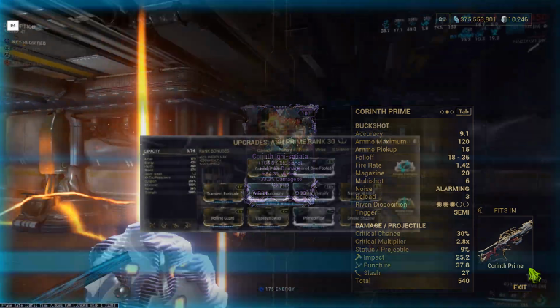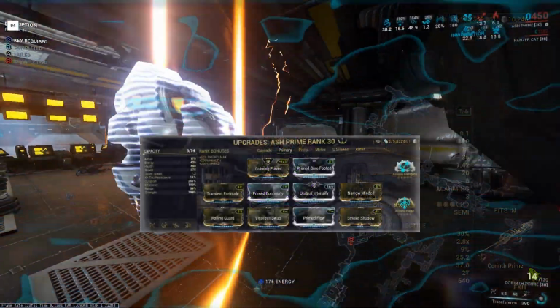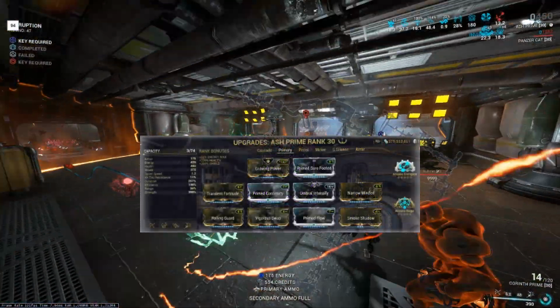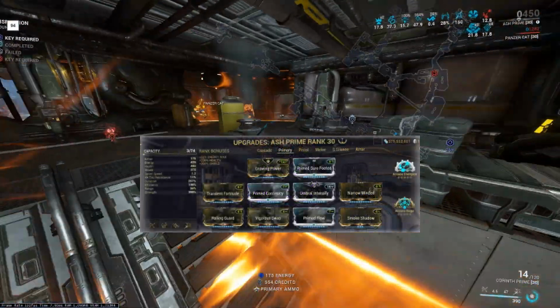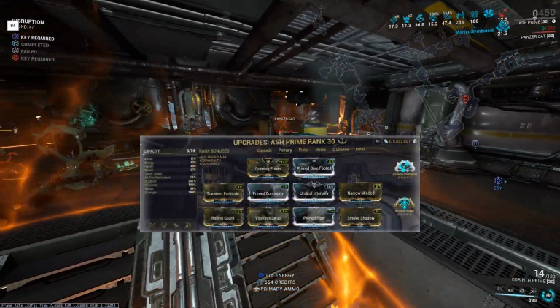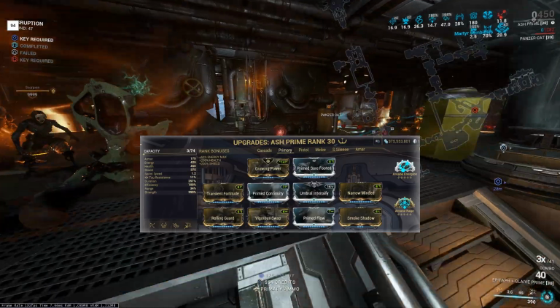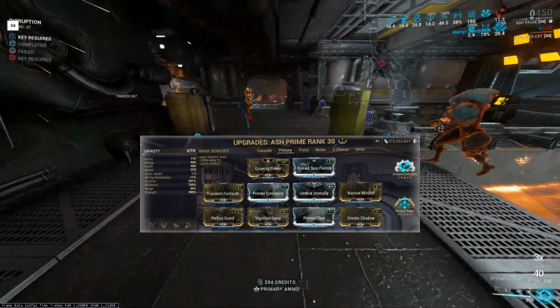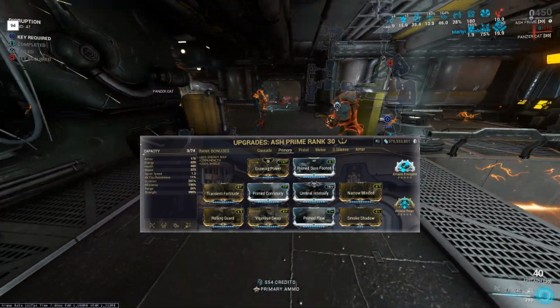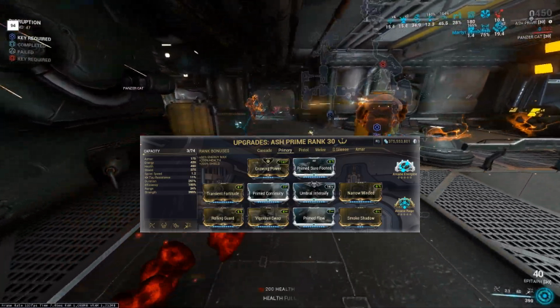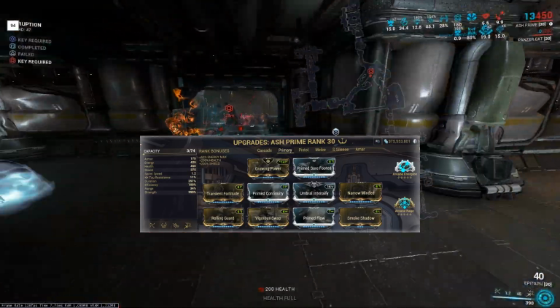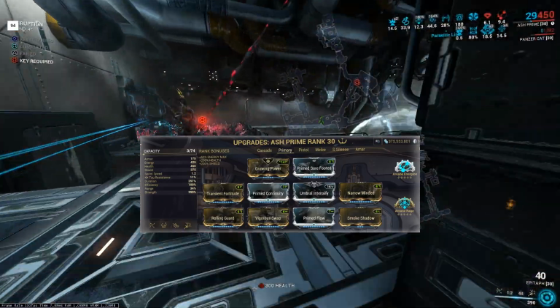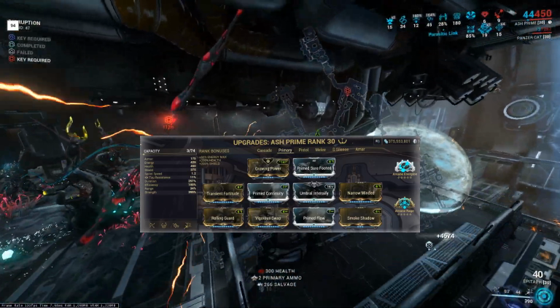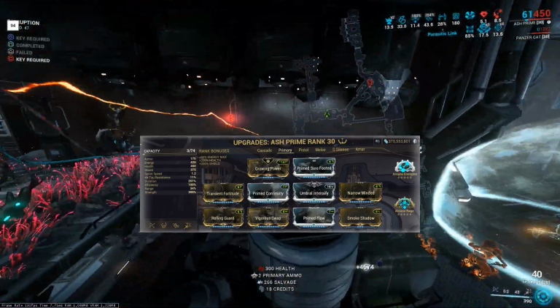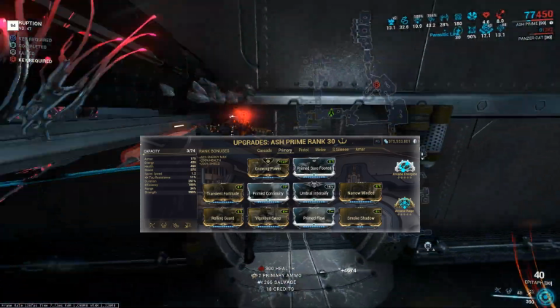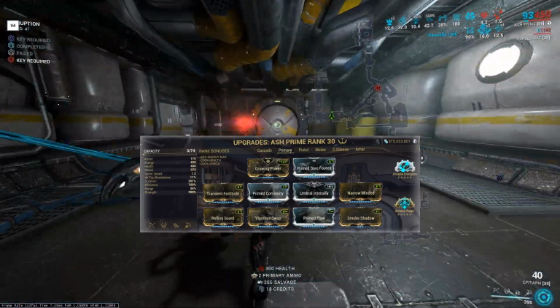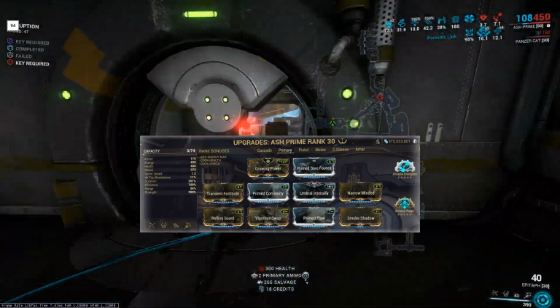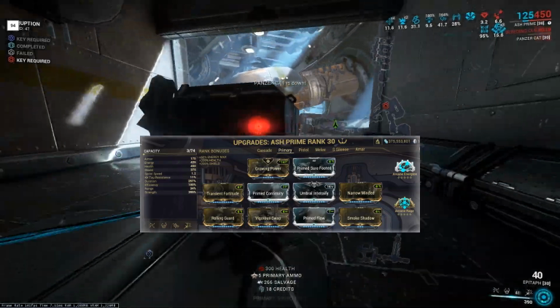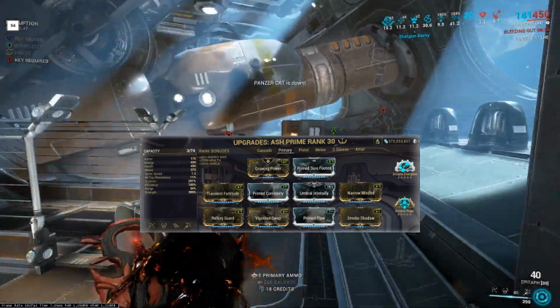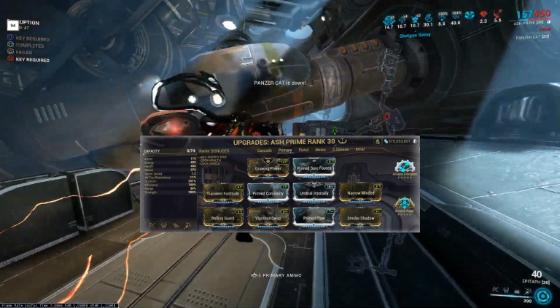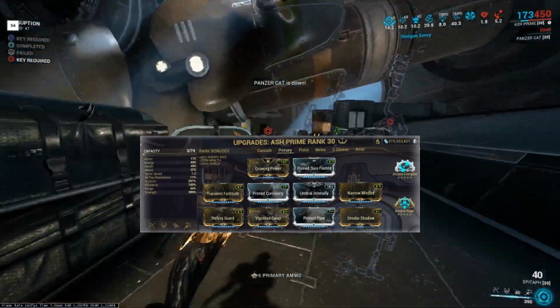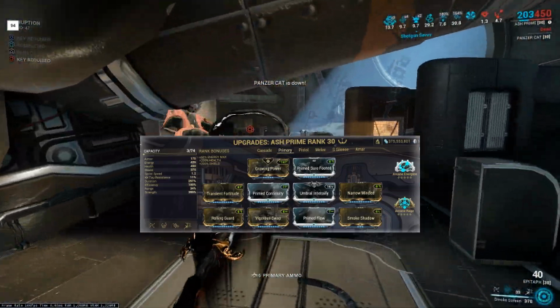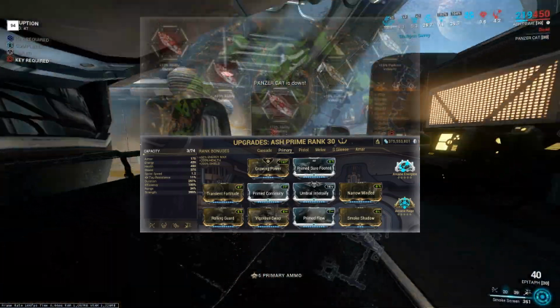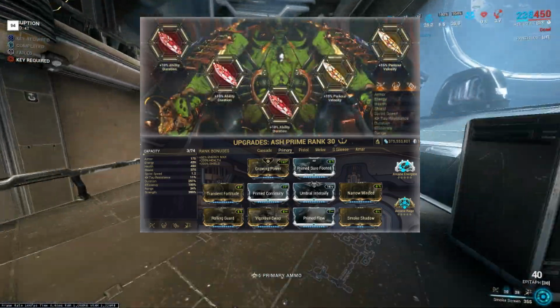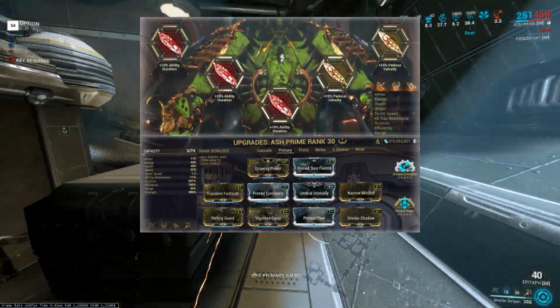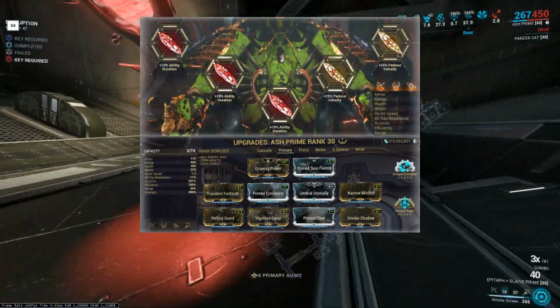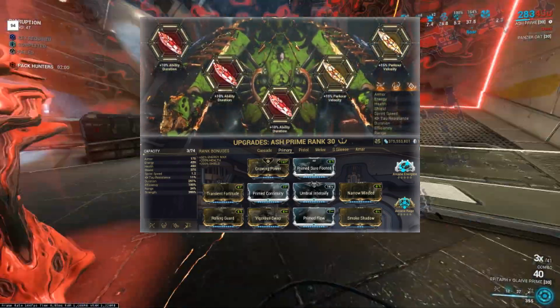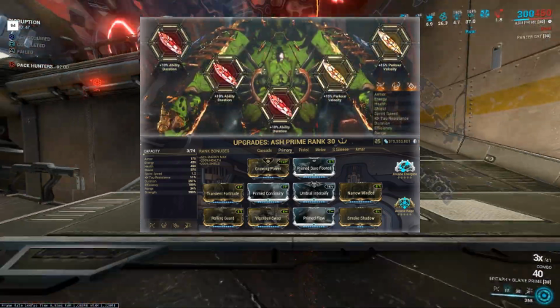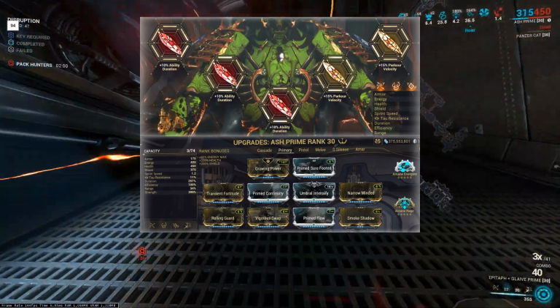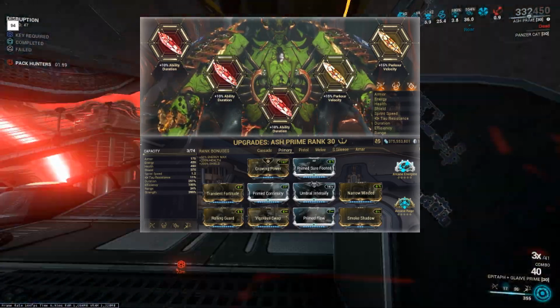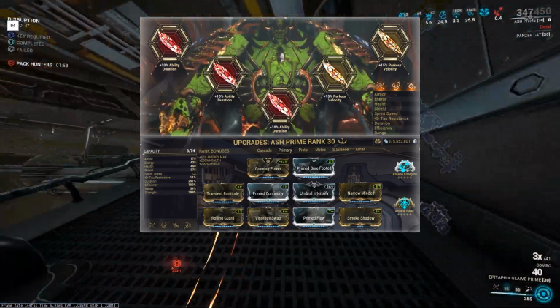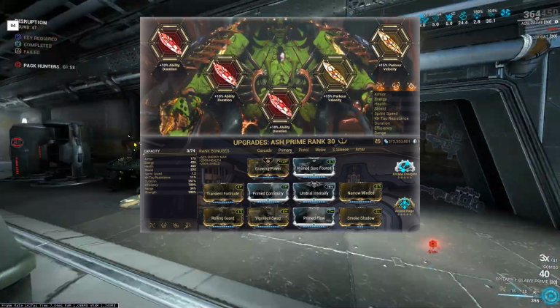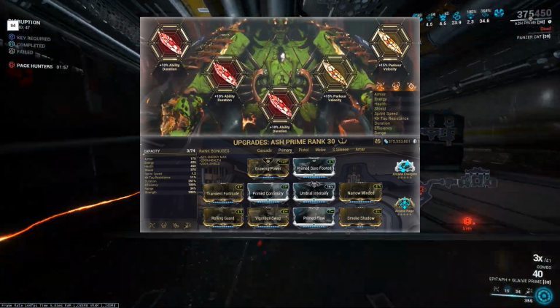This is the loadout I used: my Ashe primary build using Roar Subsume, Vigour Swap, Smoke Shadow Augment, and Arcane Rage to enhance my Korinth damage. As Archon Shards, I used 3 Ability Duration Crimson Shards and 2 Parkour Velocity Amber Shards.